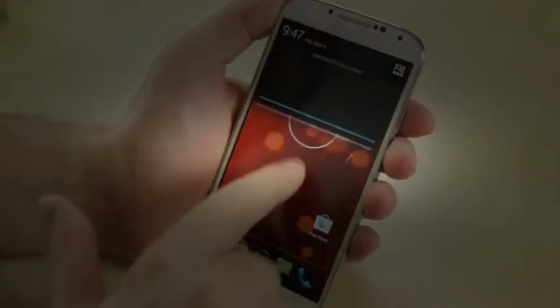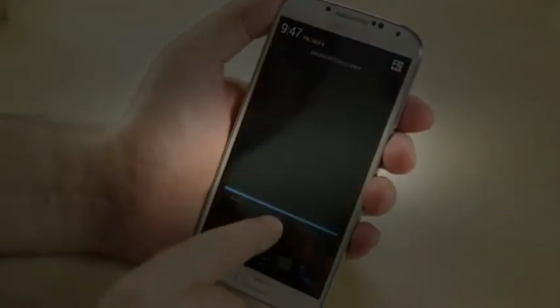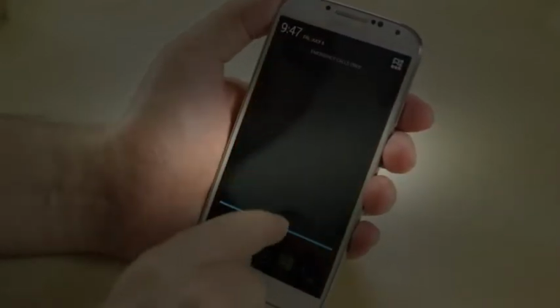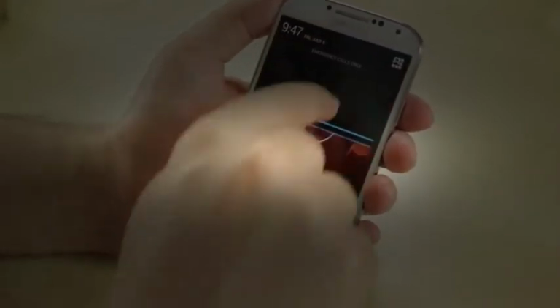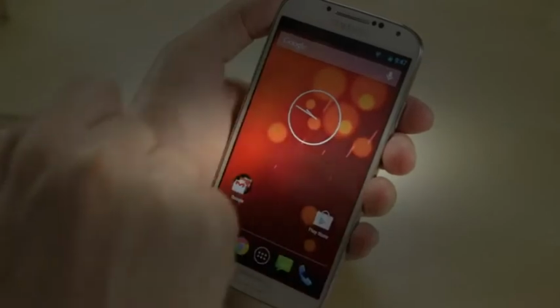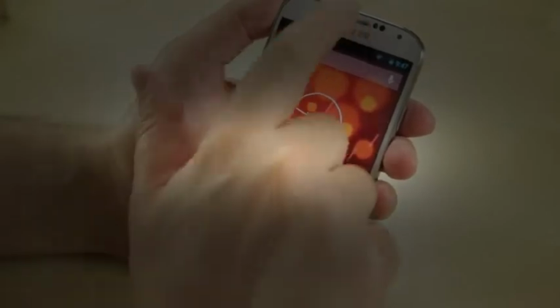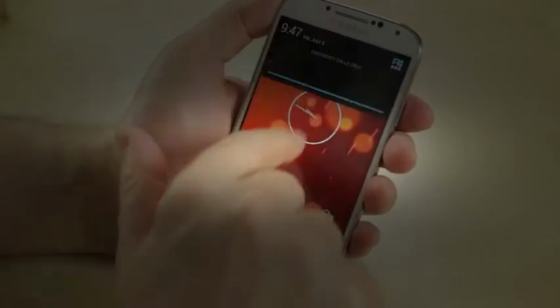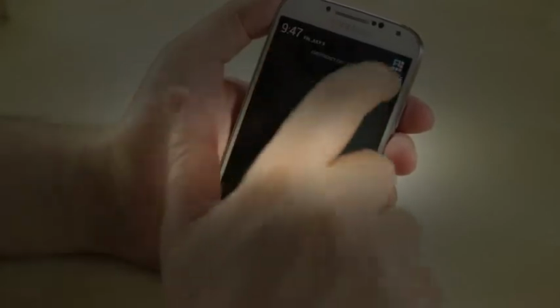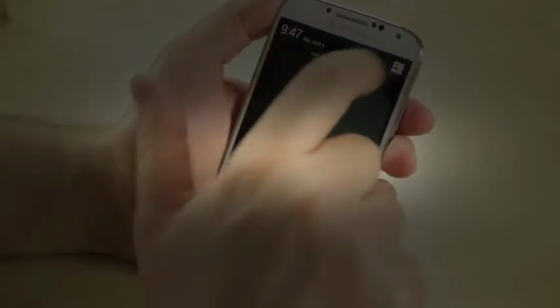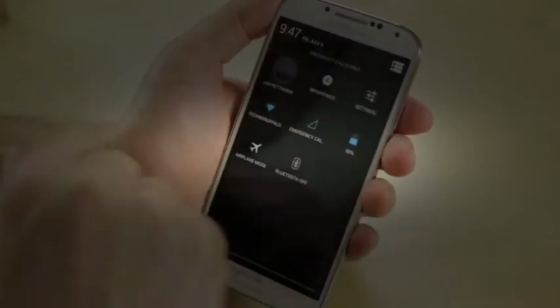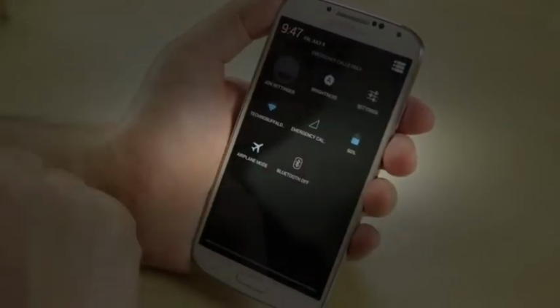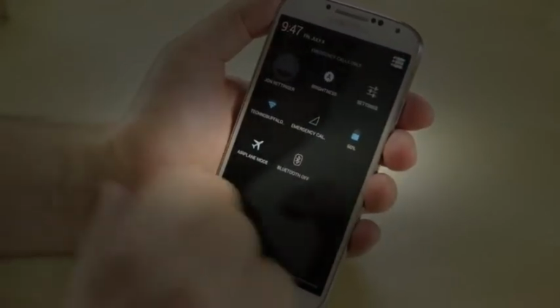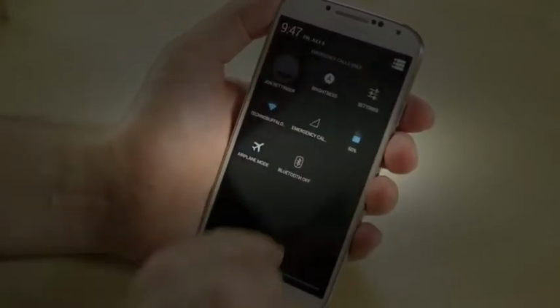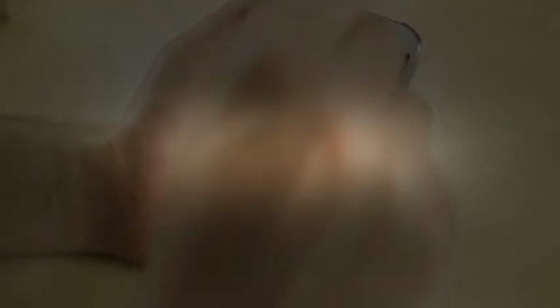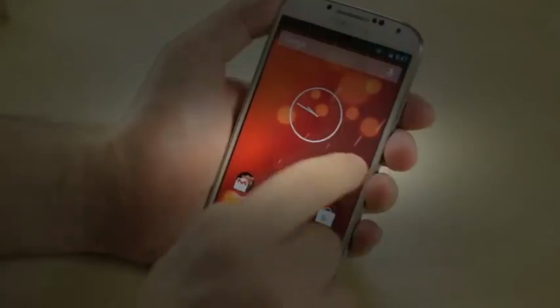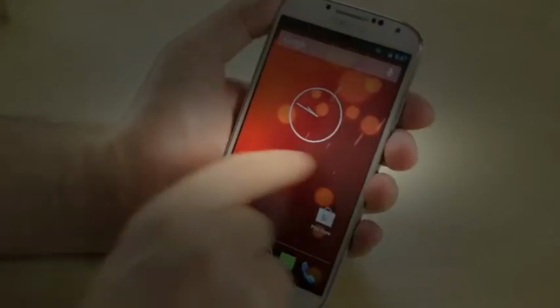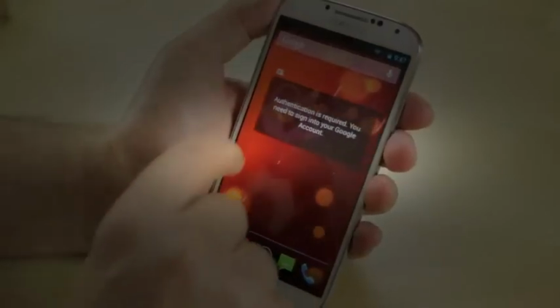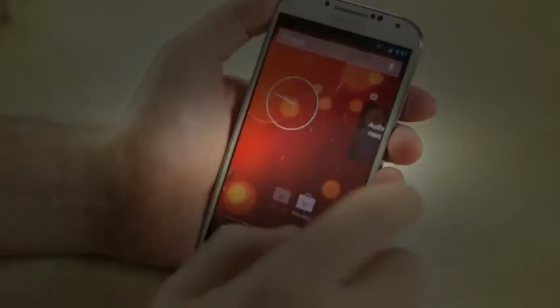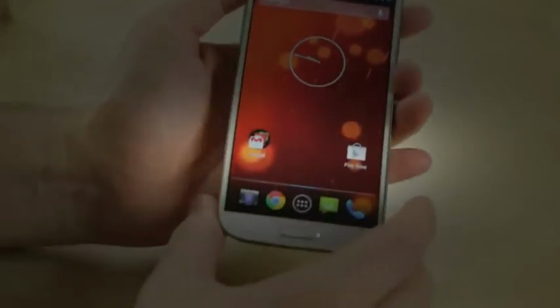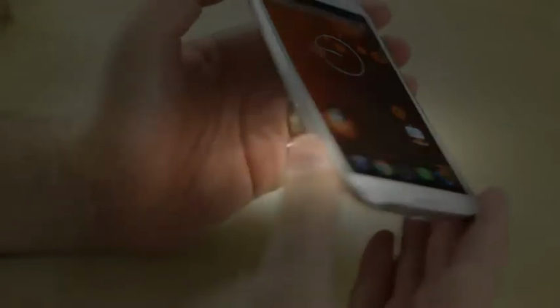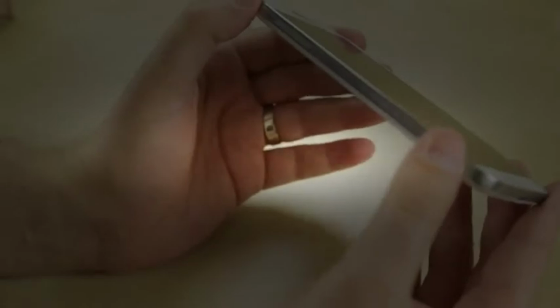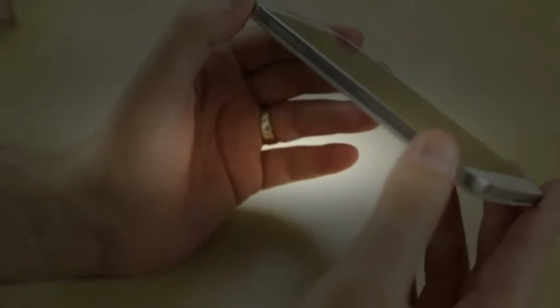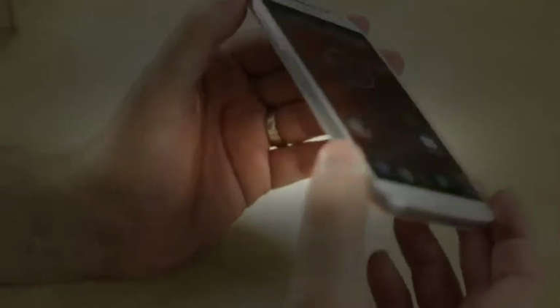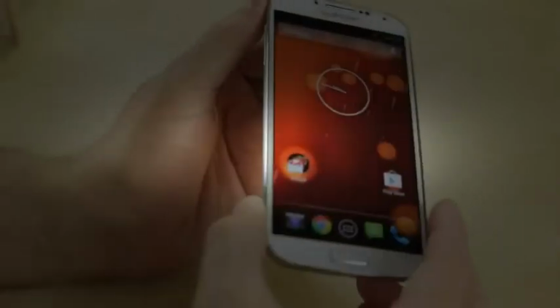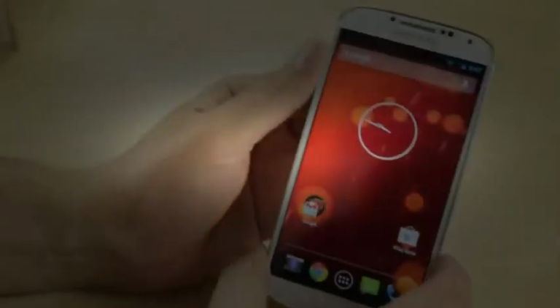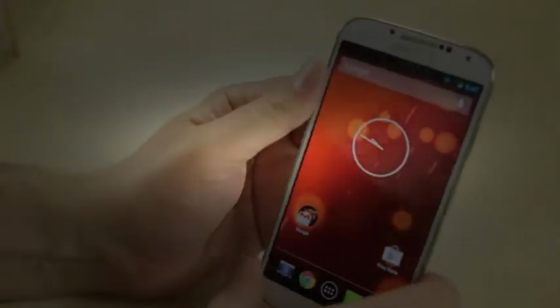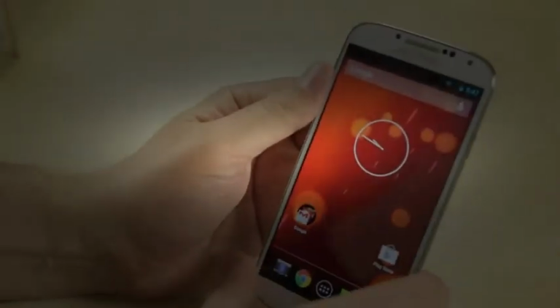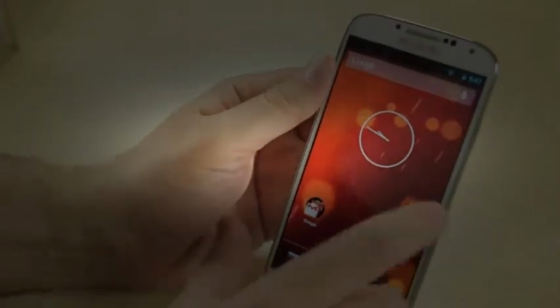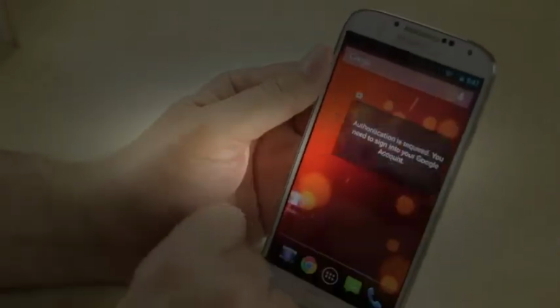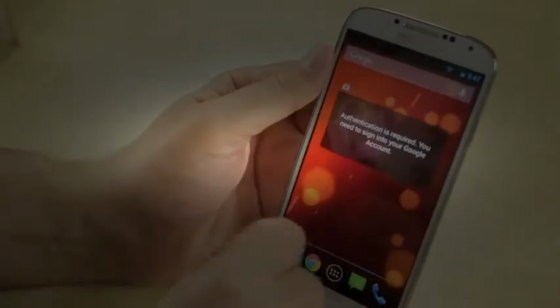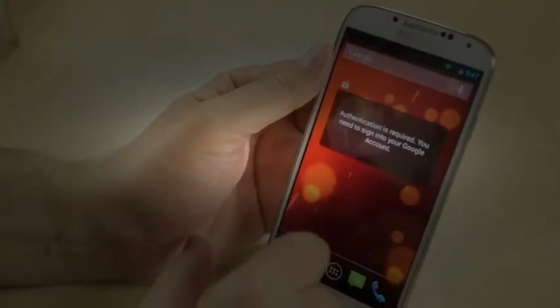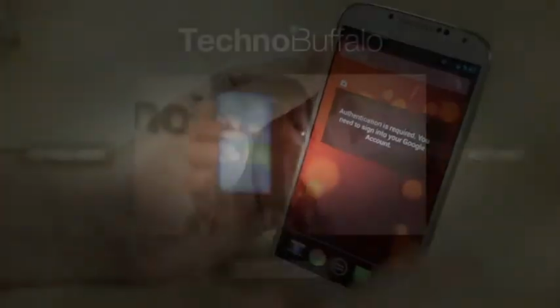Anyway, anything in particular you guys want to see about this phone, be sure to let us know. I'd love to give you my opinions, and of course we'll do a full review. This has been a first look and unboxing at the Samsung Galaxy S4 Play Edition.